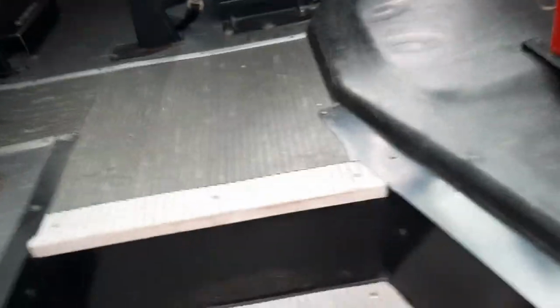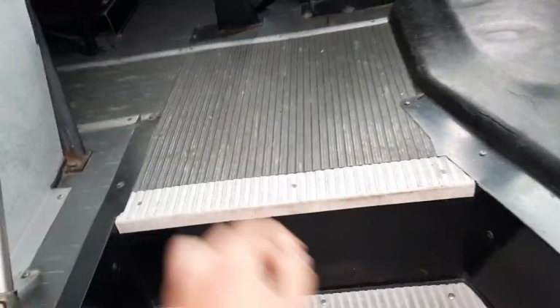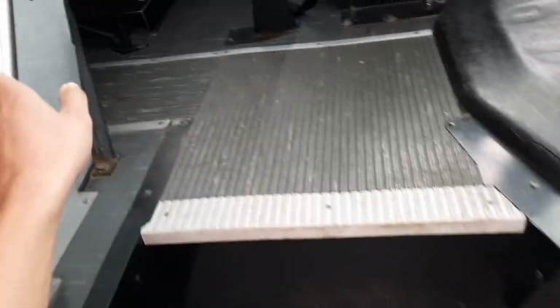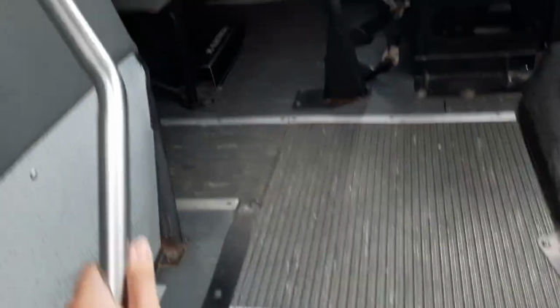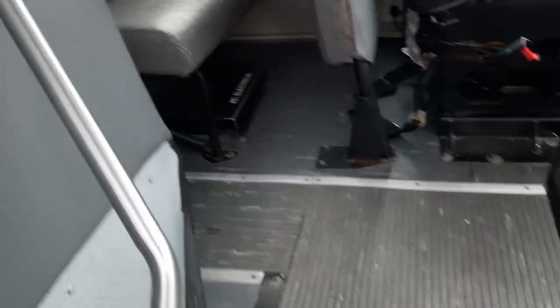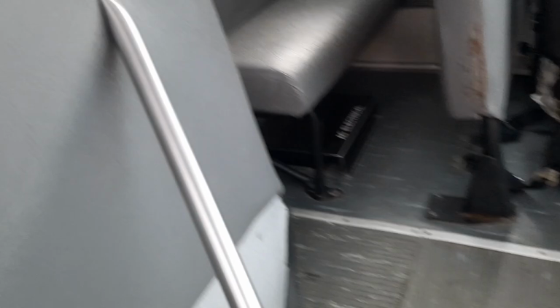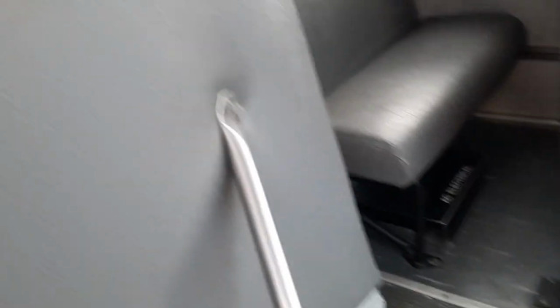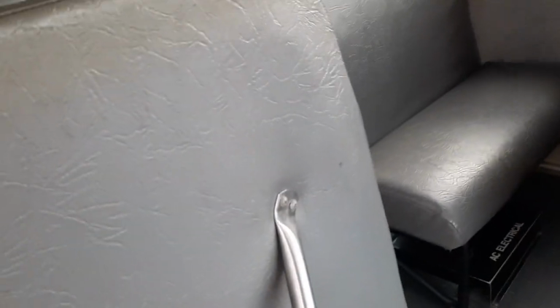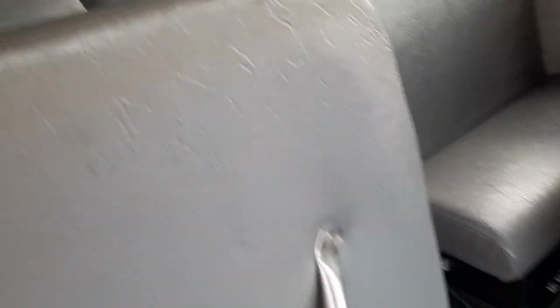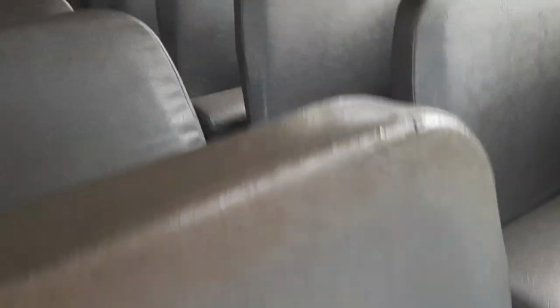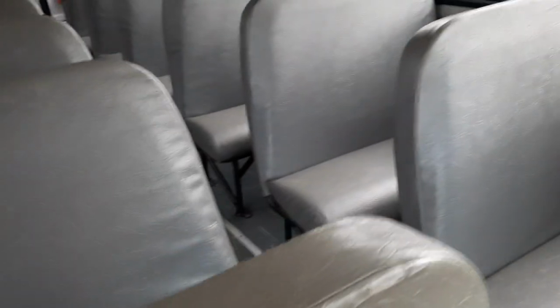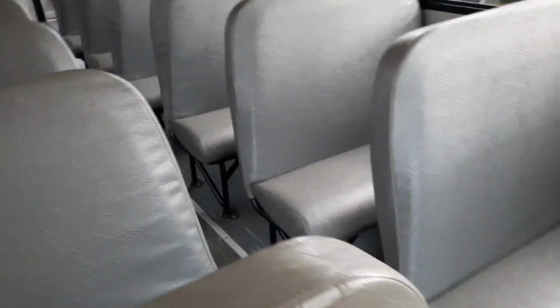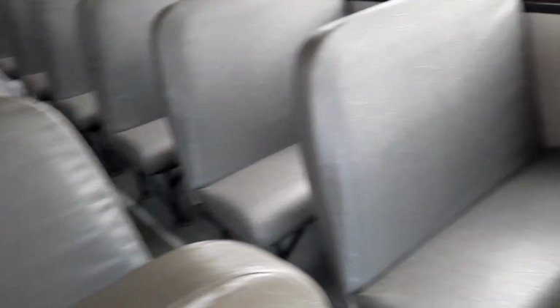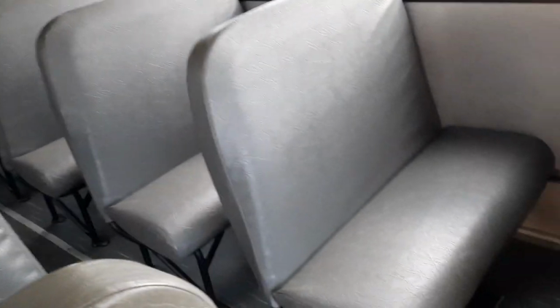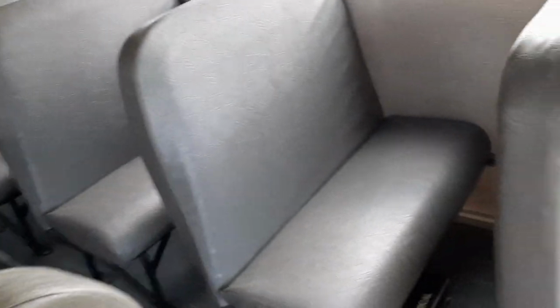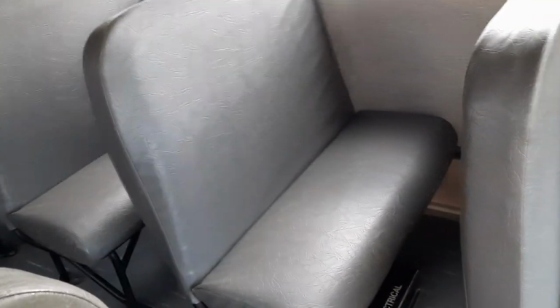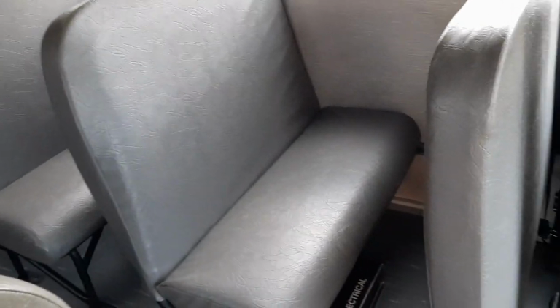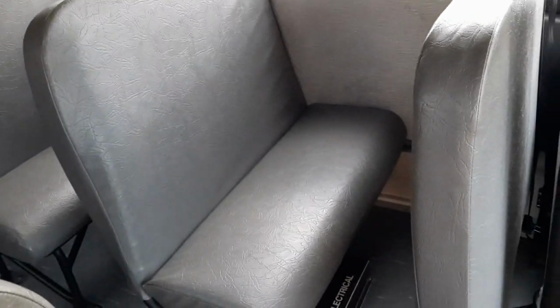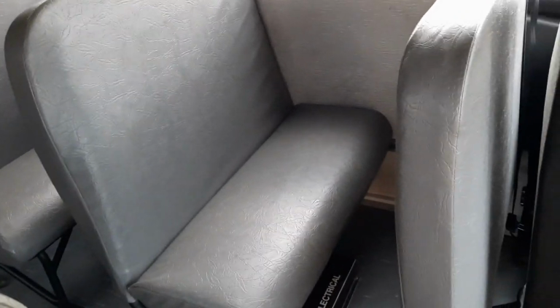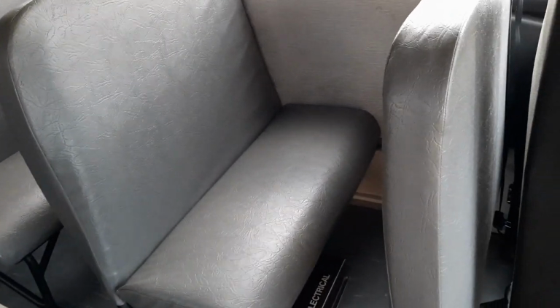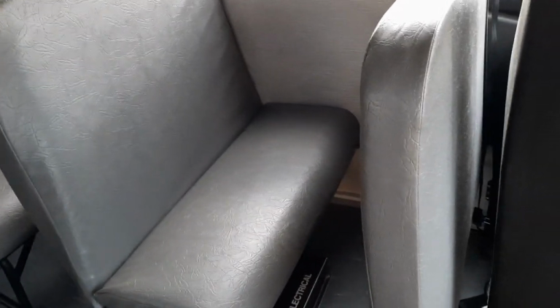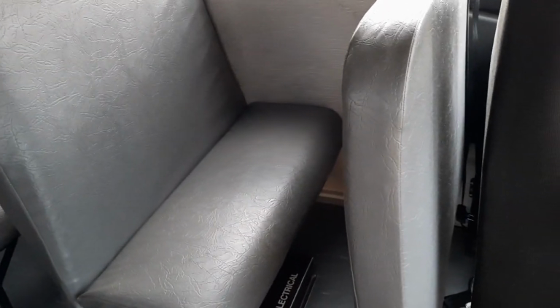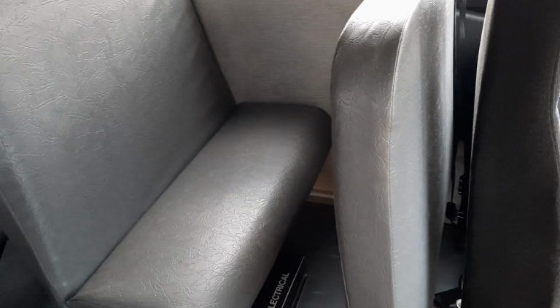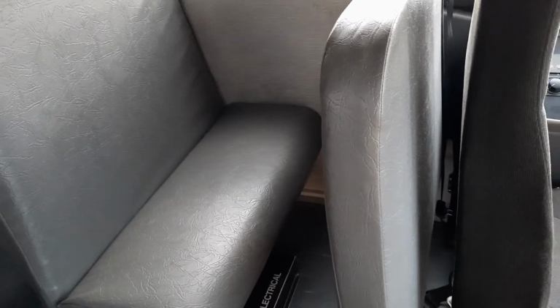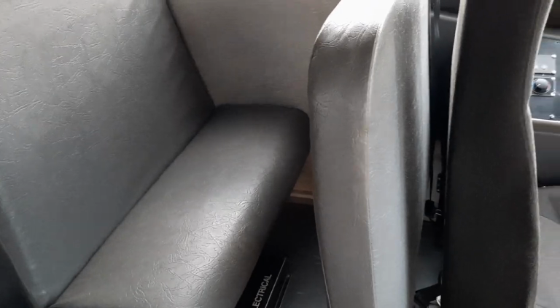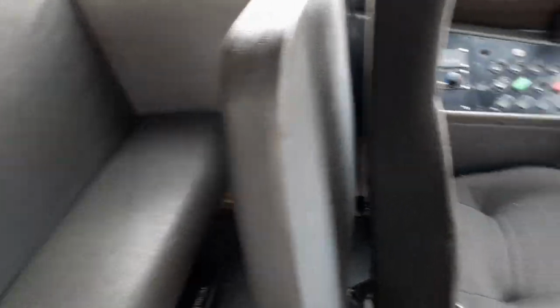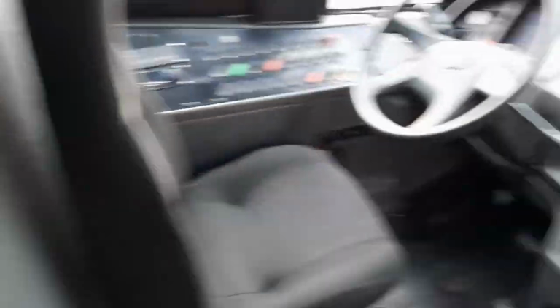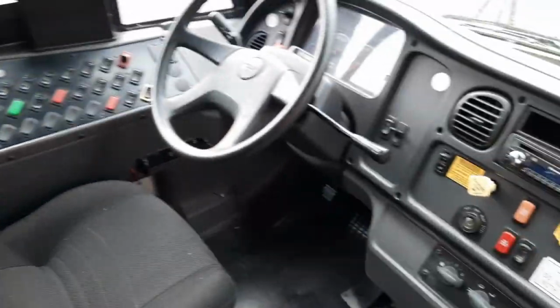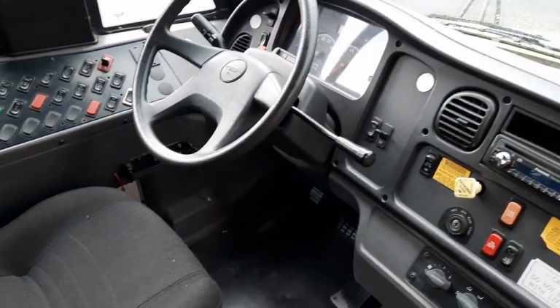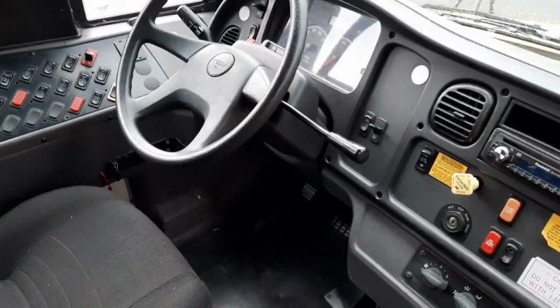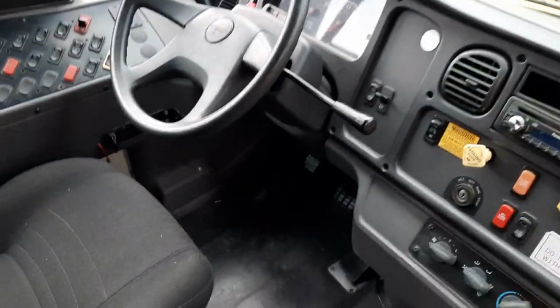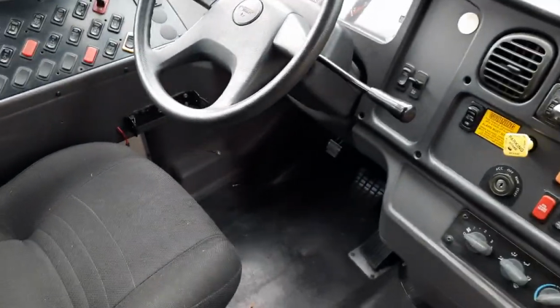The rest of the 07s had blue seats. This one had gray seats. Also, the most important thing I feel like is it's got a column shifter.